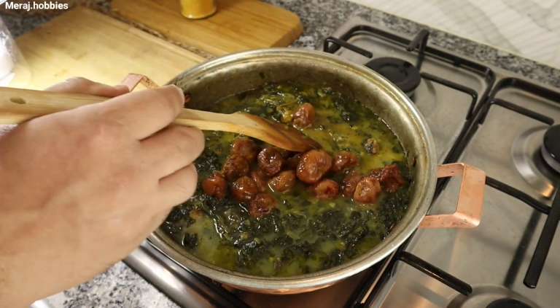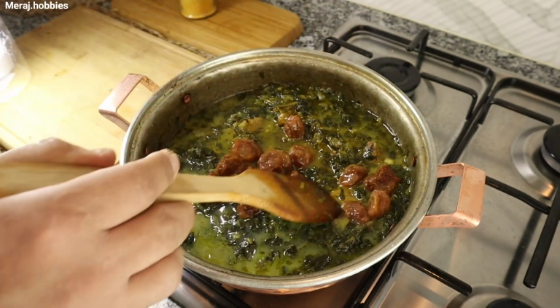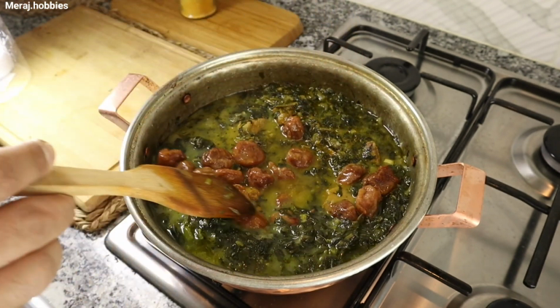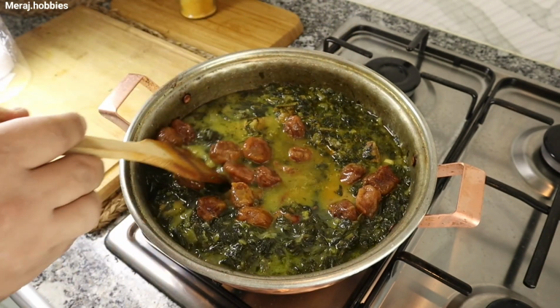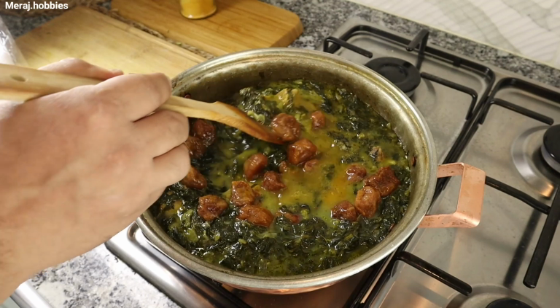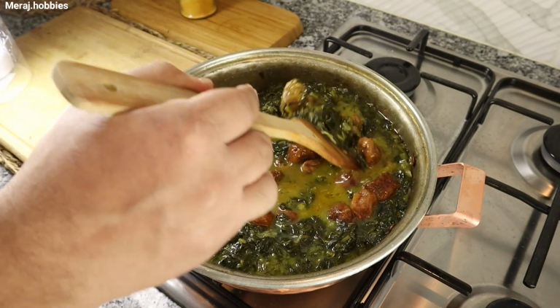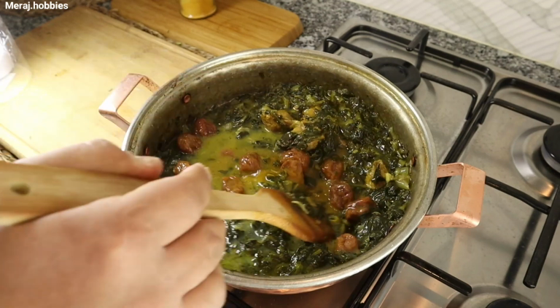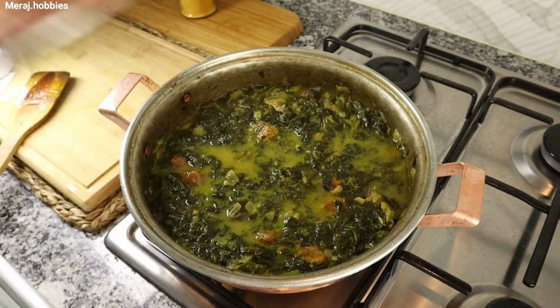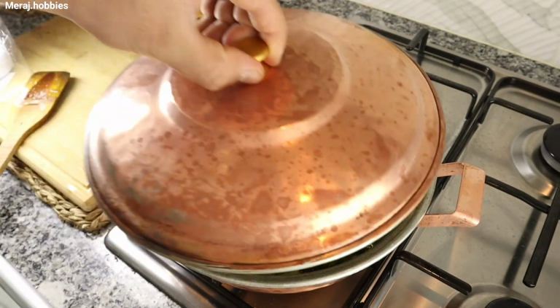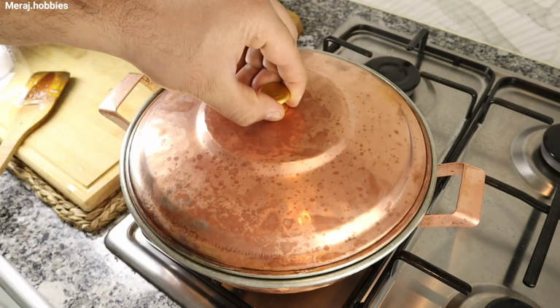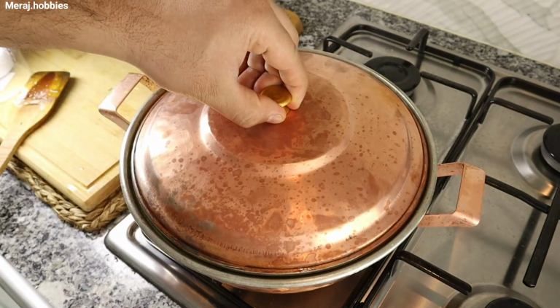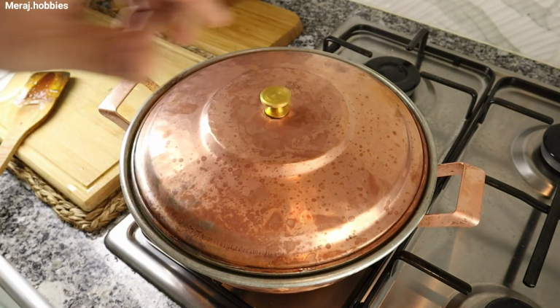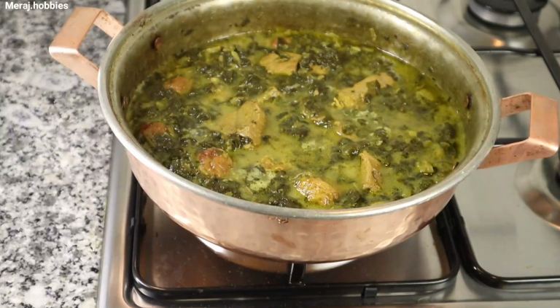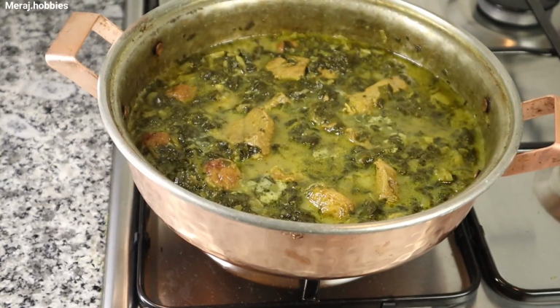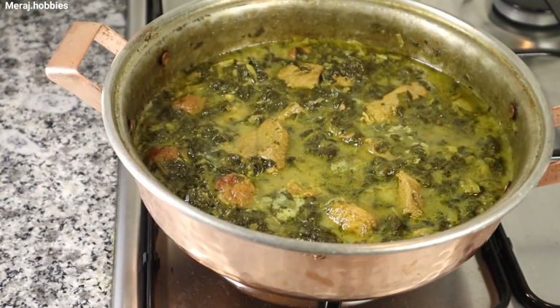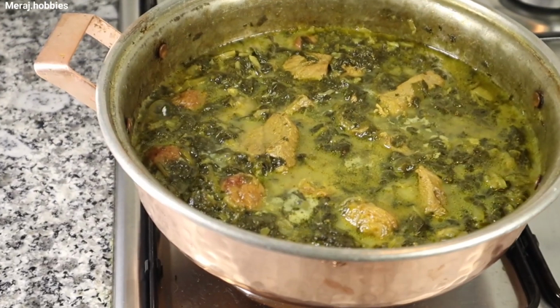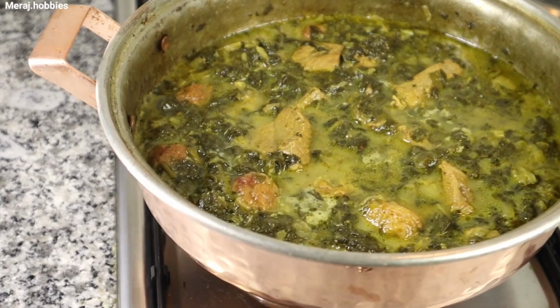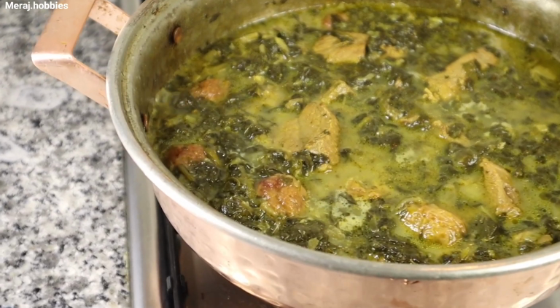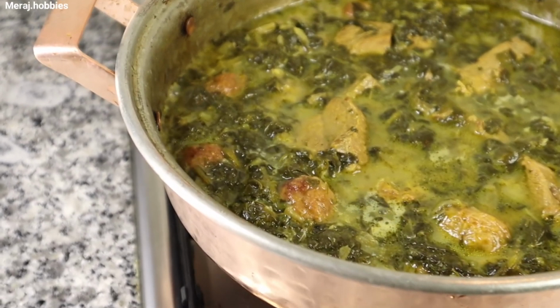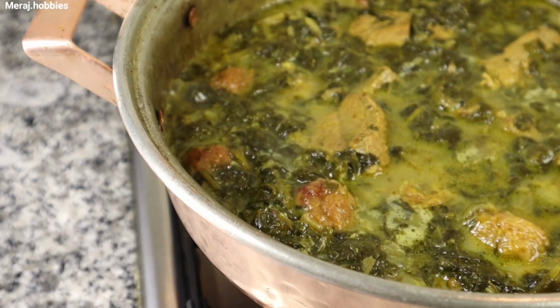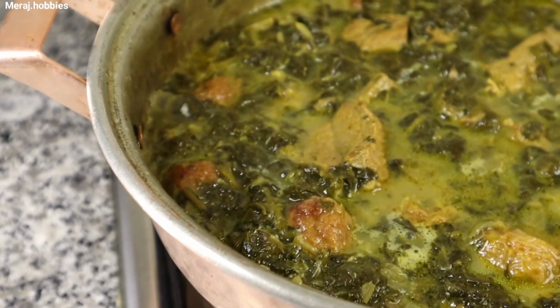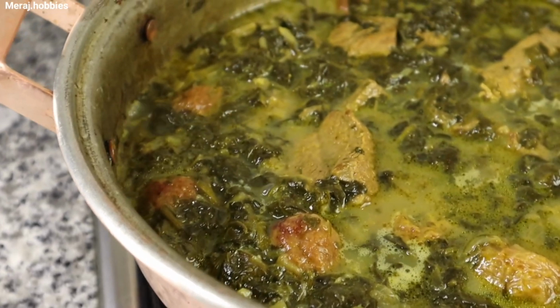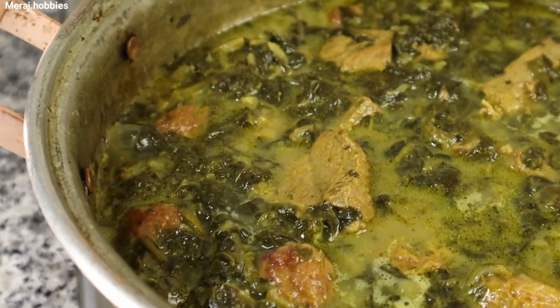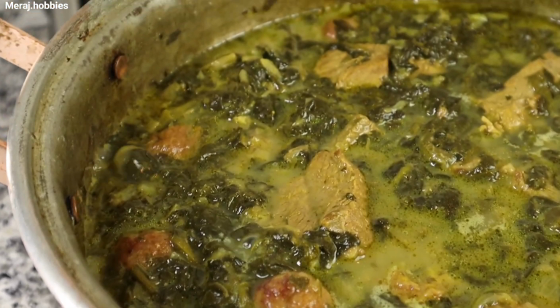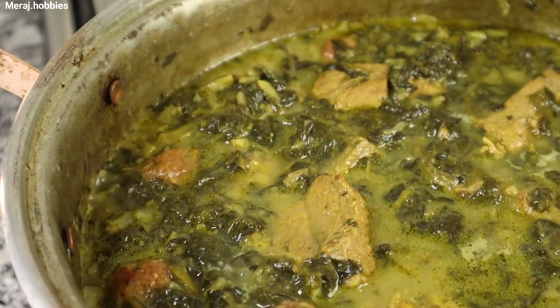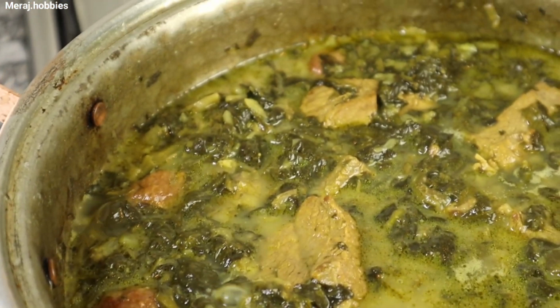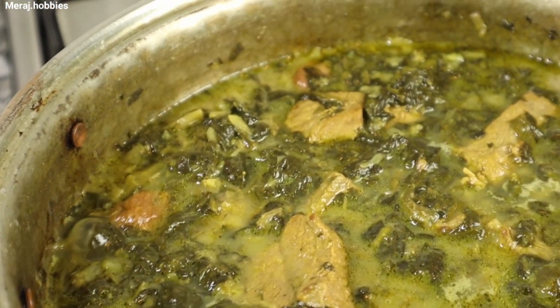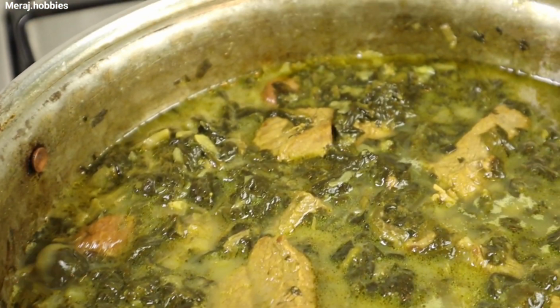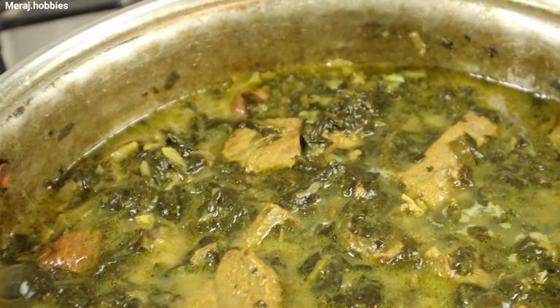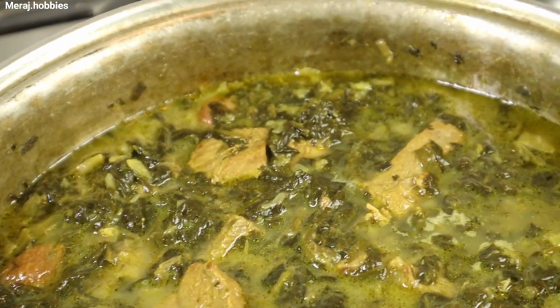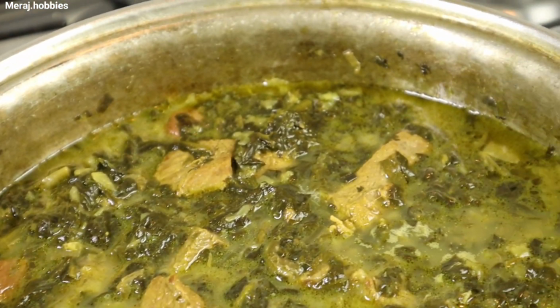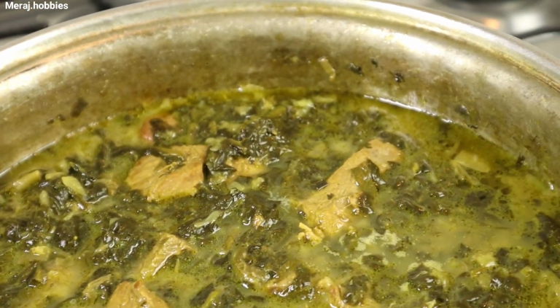خب دوستان، خورشت ما تقریباً آماده است. 10 دقیقه باید آلوها داخلش بپزن. این خورشت باید کم‌آب باشه؛ اگر لازمه با درب باز بذاریم بجوشه. (Well friends, our stew is almost ready. The prunes need to cook in it for 10 minutes. This stew should be thick; if needed, let it boil uncovered.)